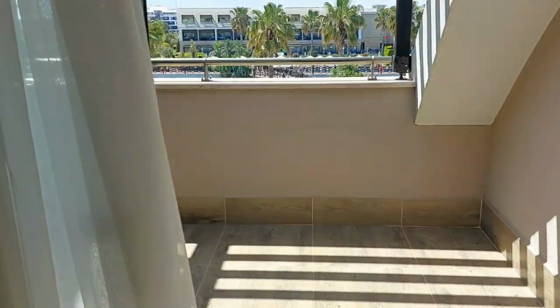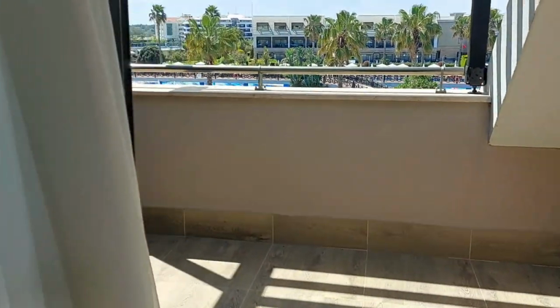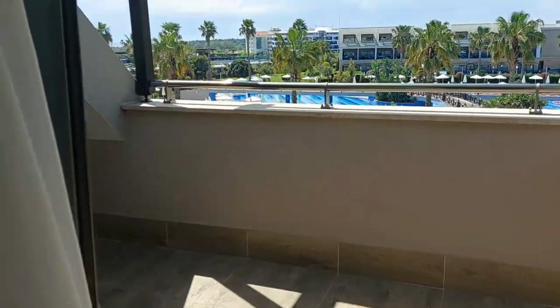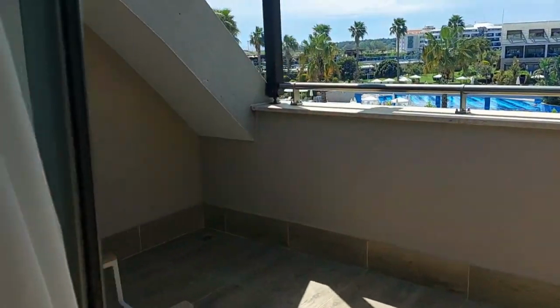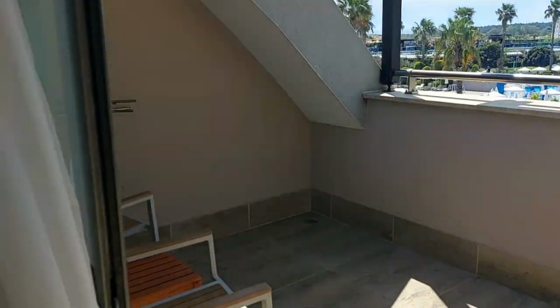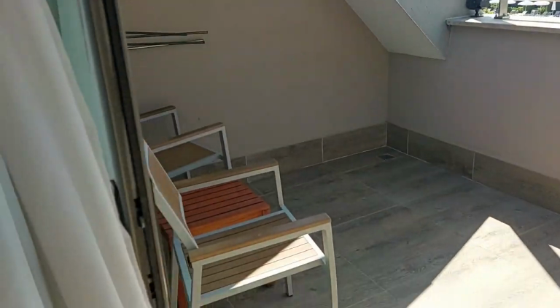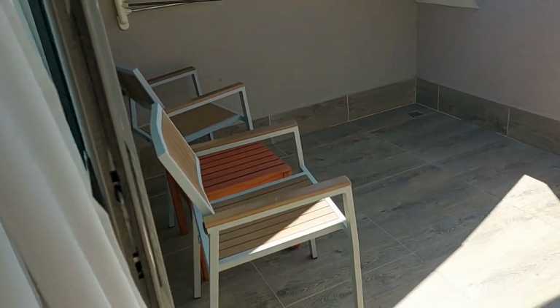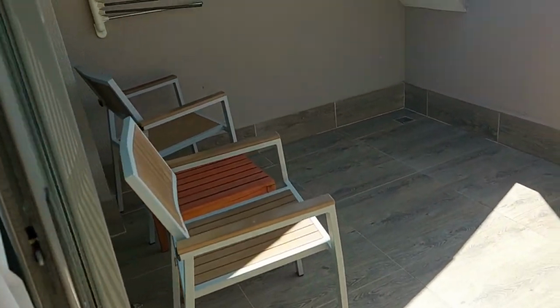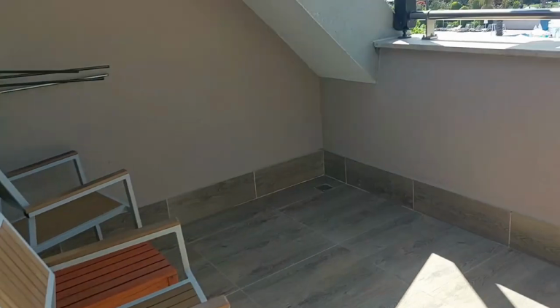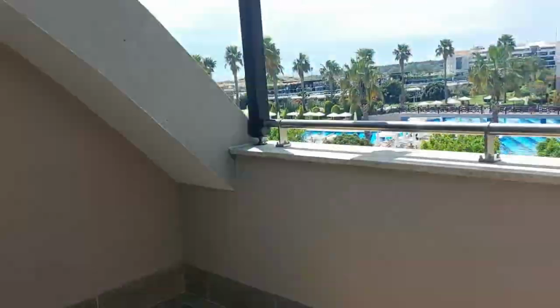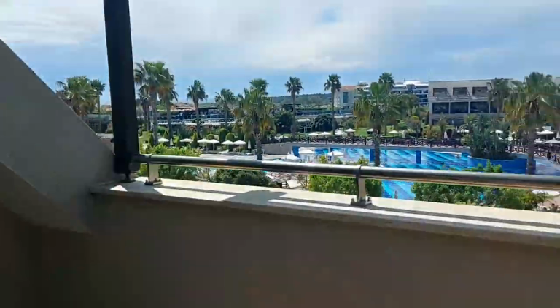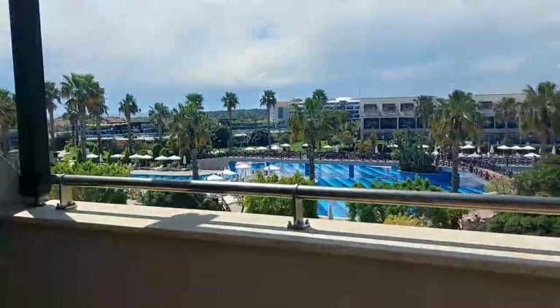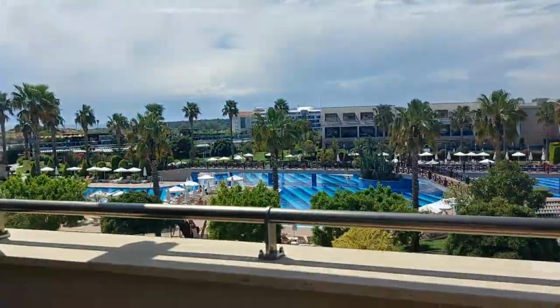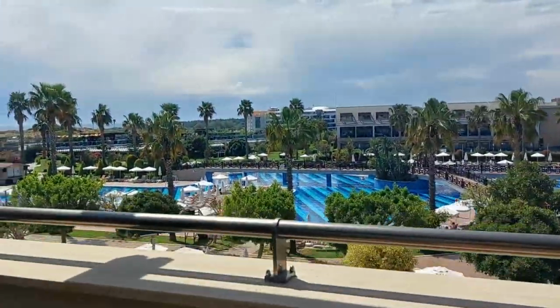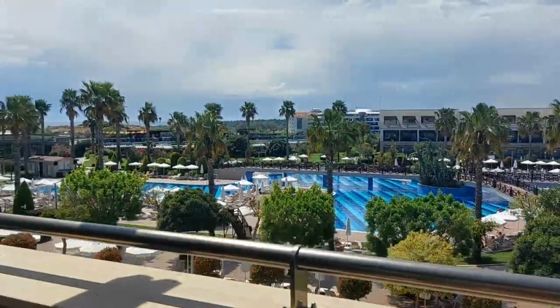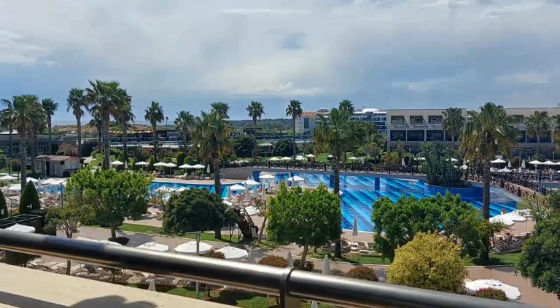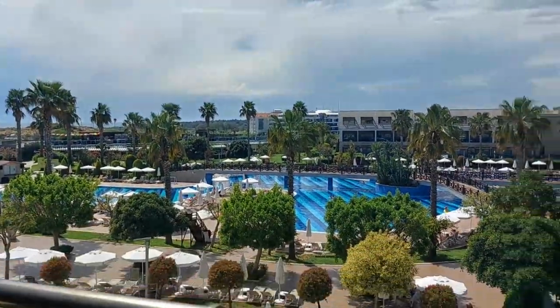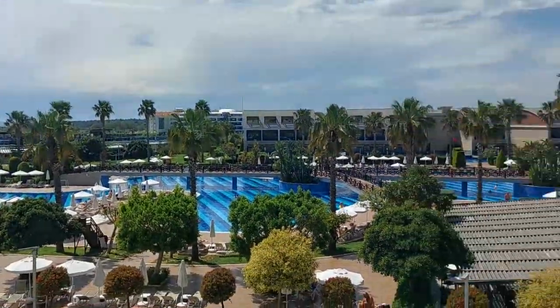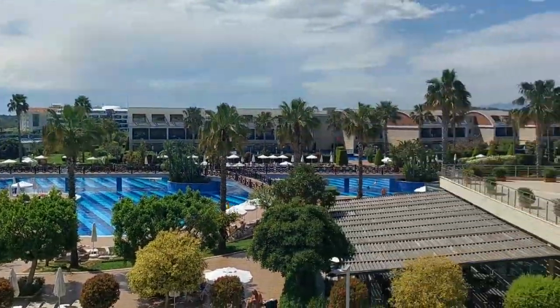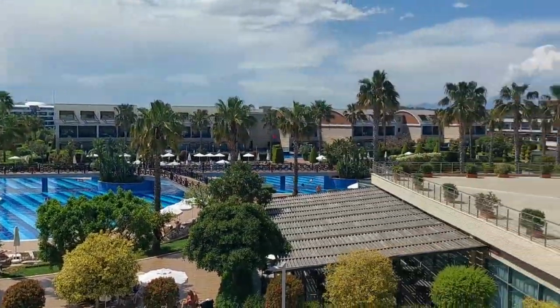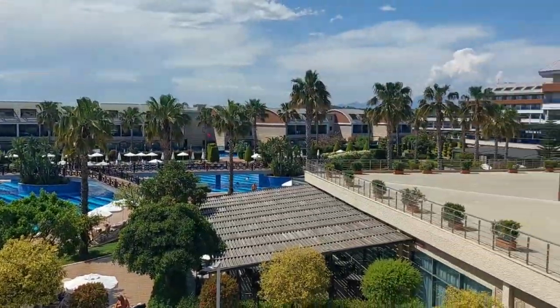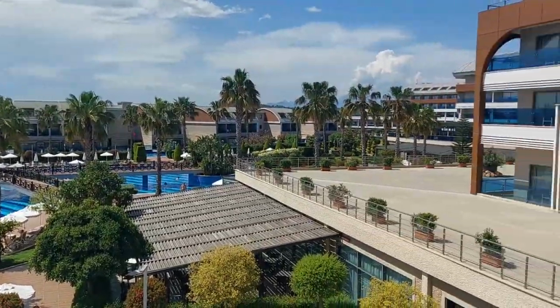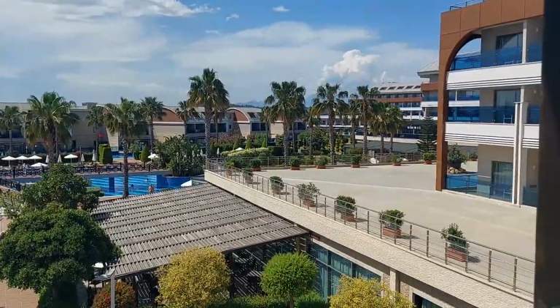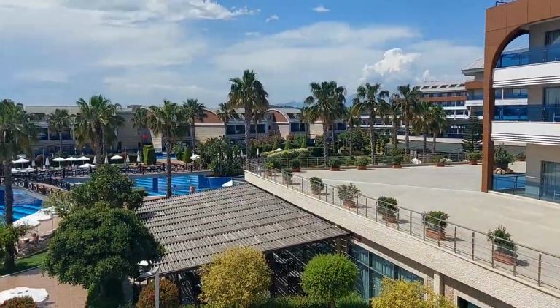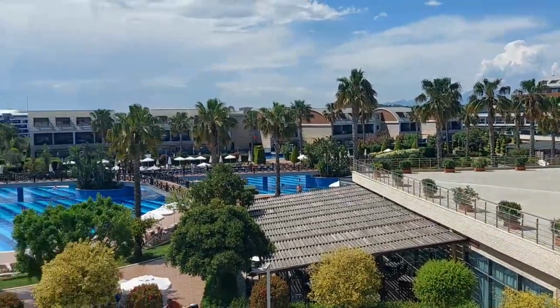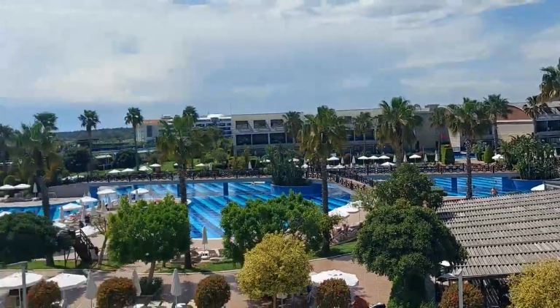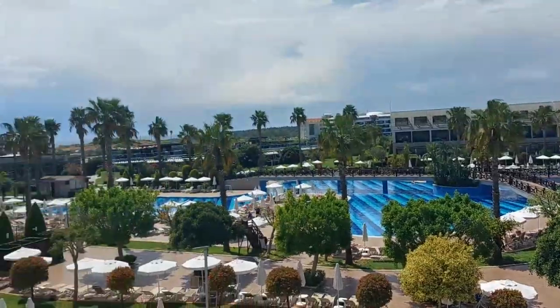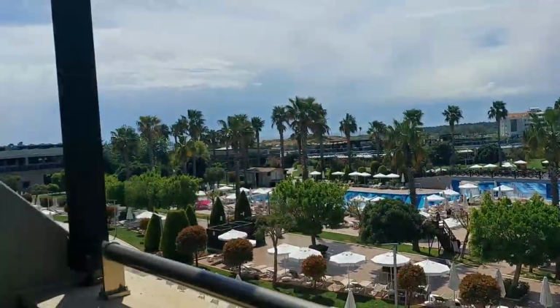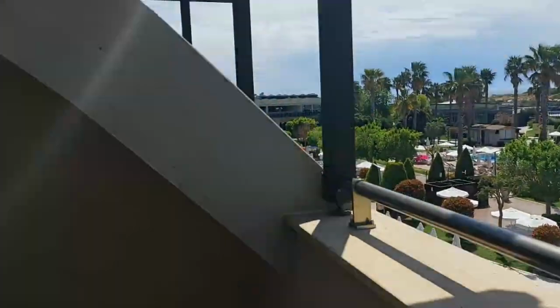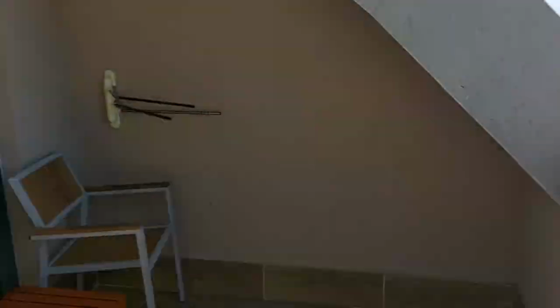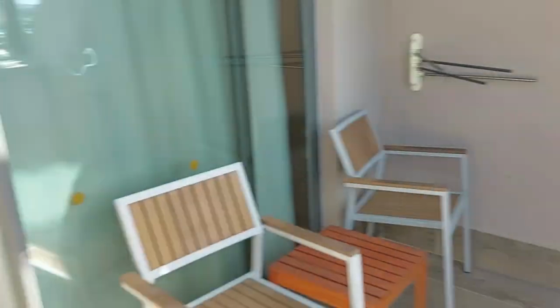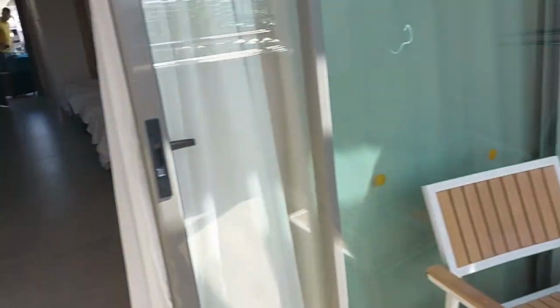This is our balcony. Look at that — how beautiful is our view? Absolutely amazing.